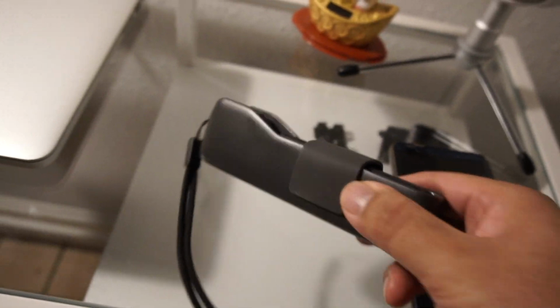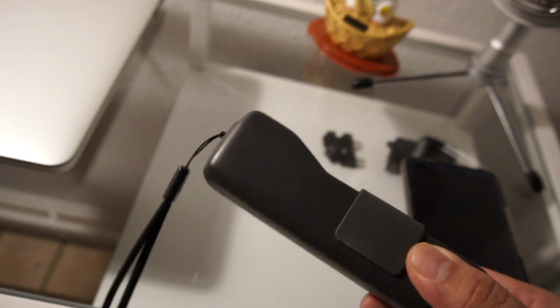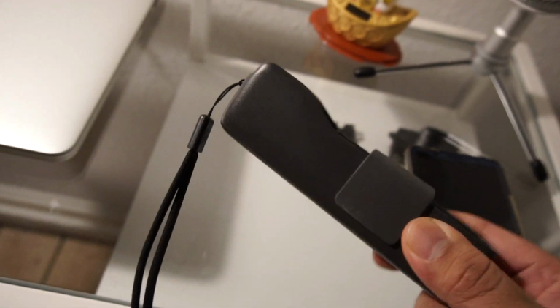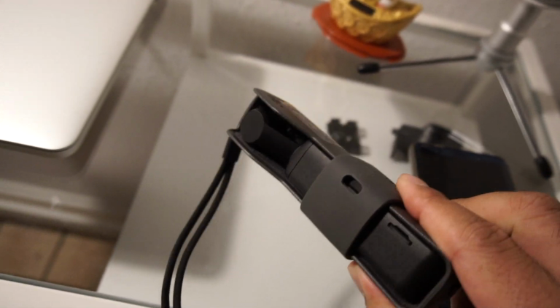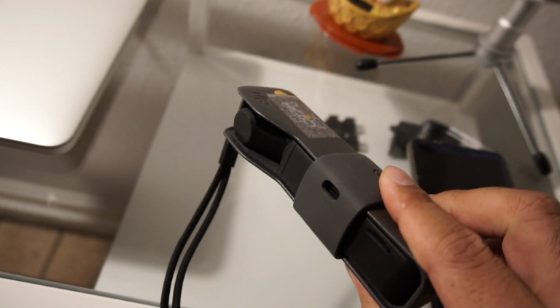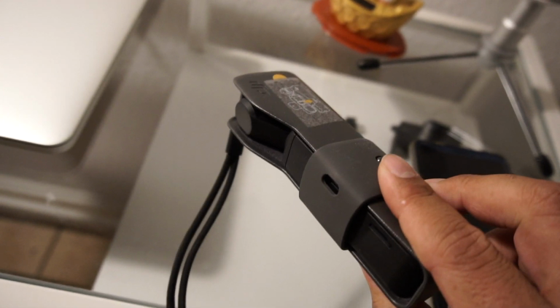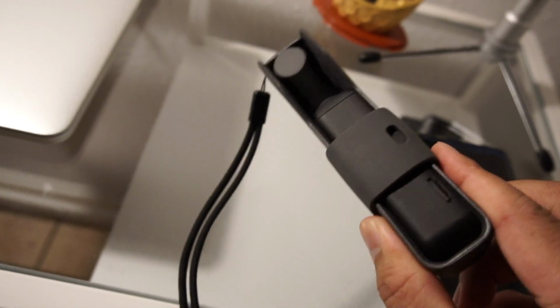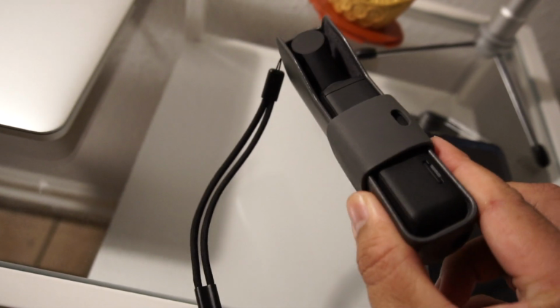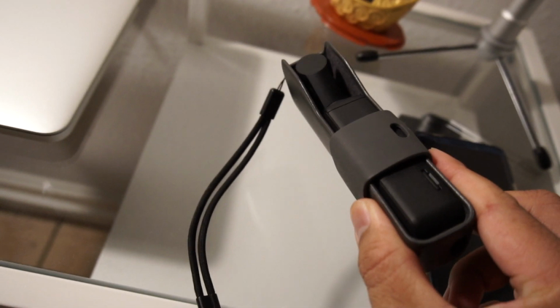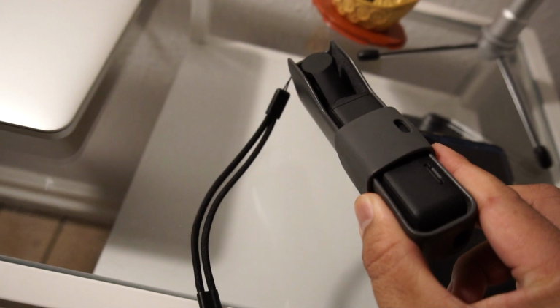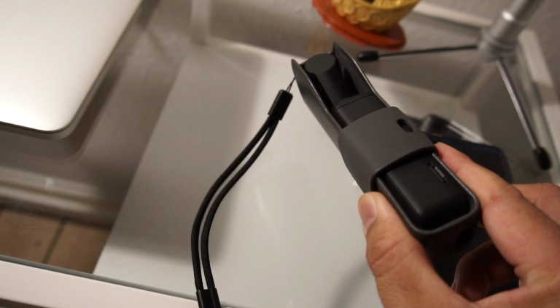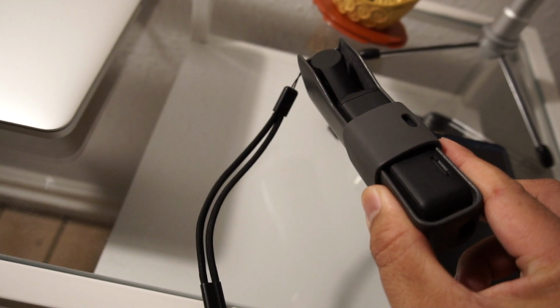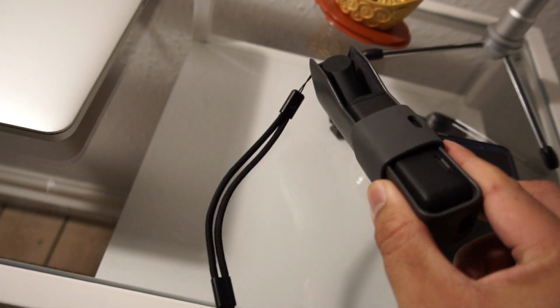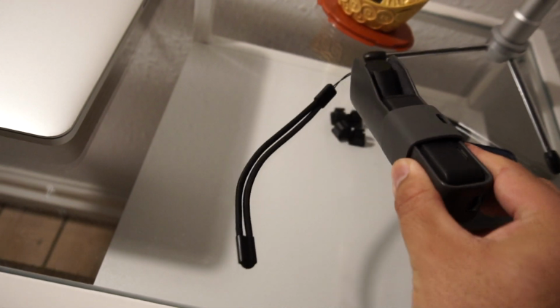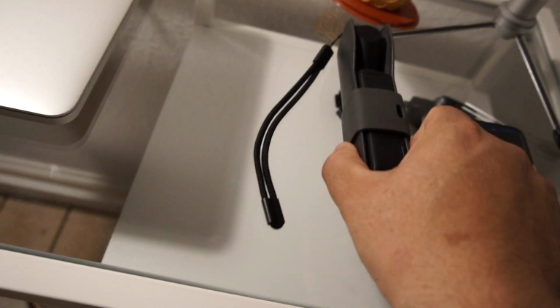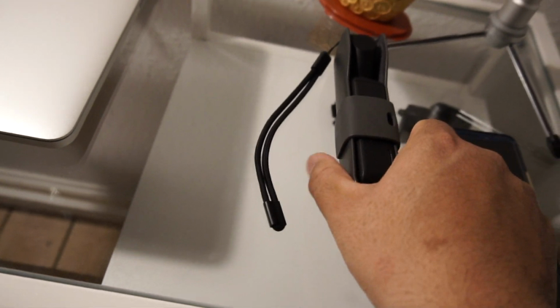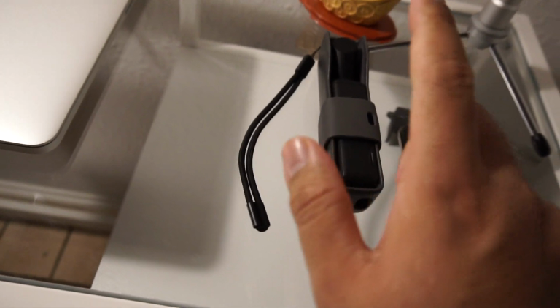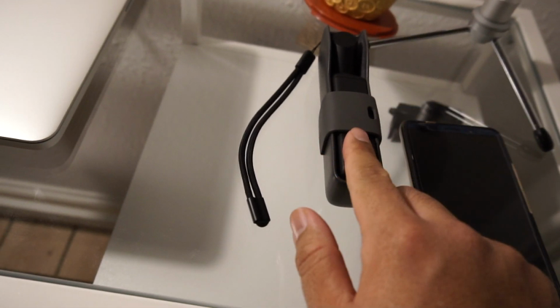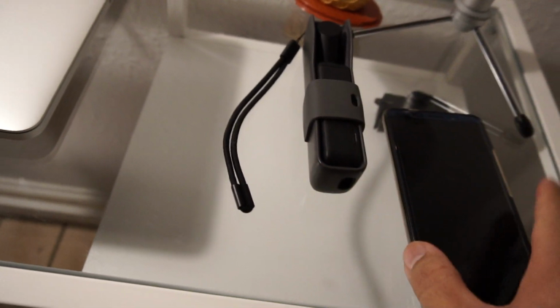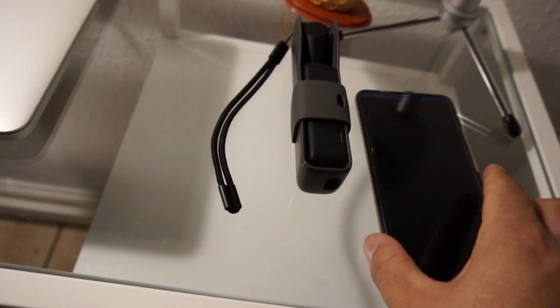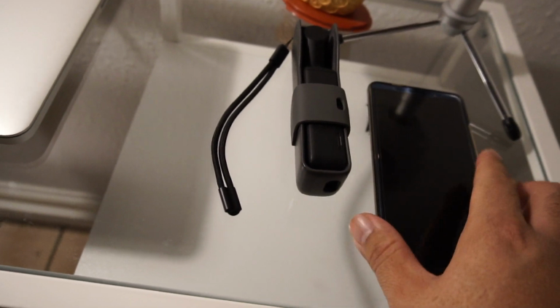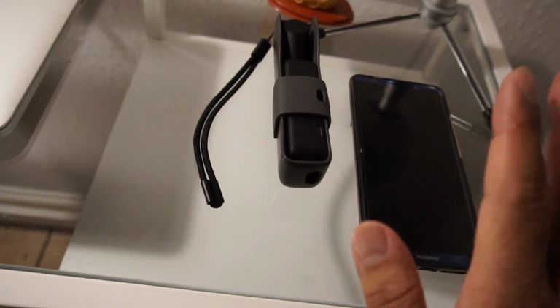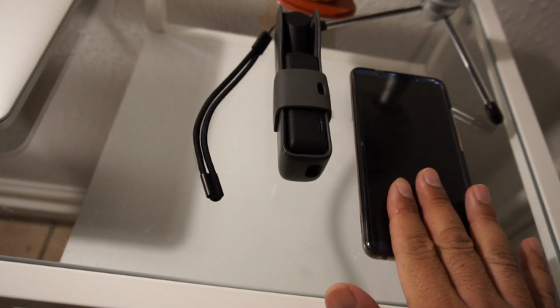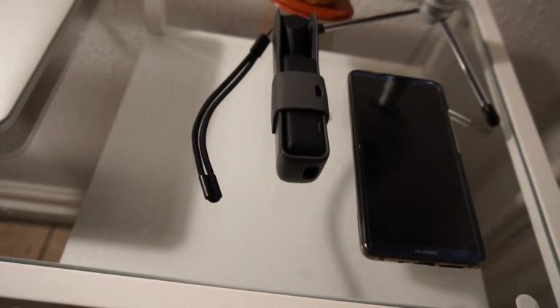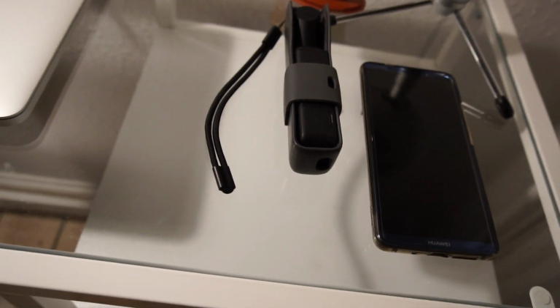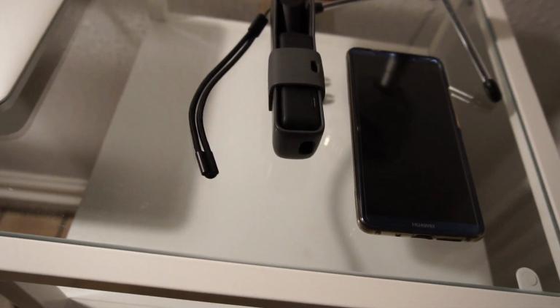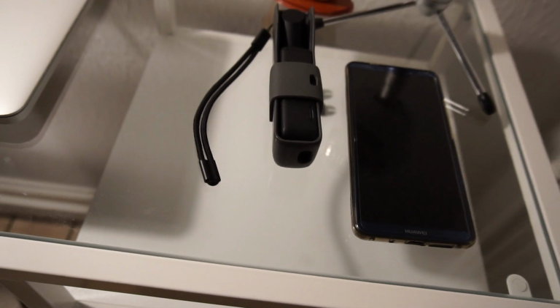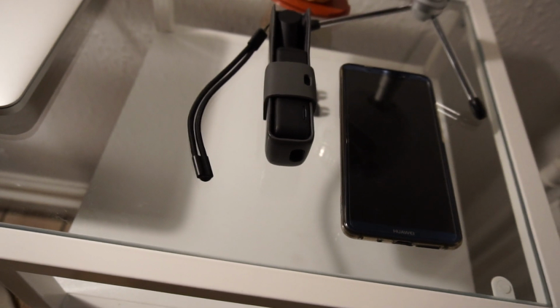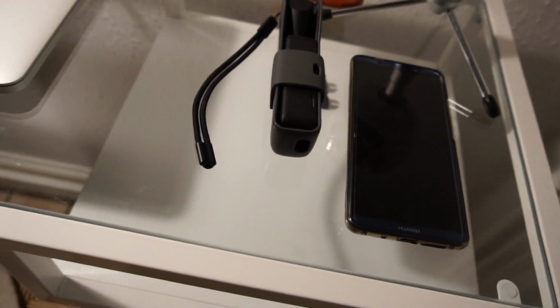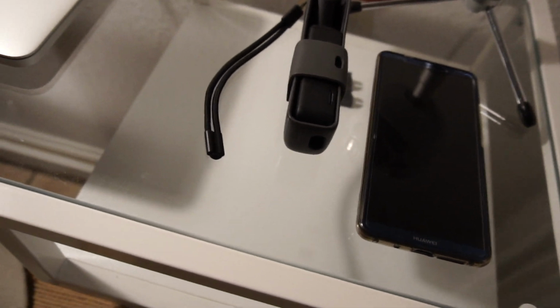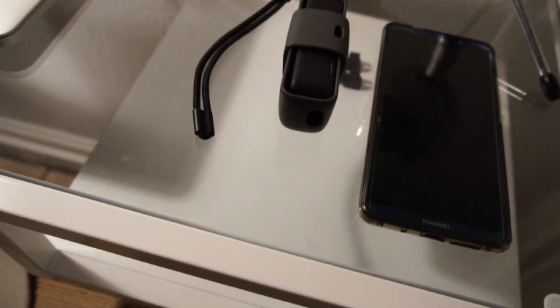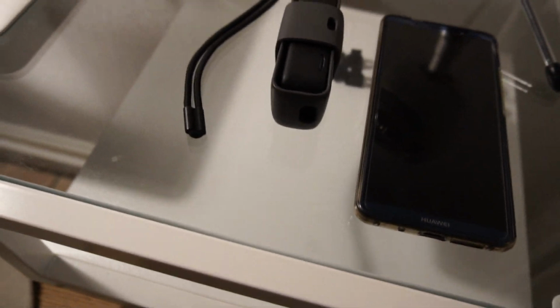And right here I got this one — DJI Osmo Pocket. I use it a lot. And right here we have a cell phone, Mate 10 Pro if you want to know.